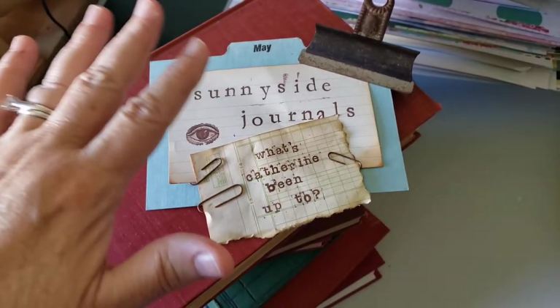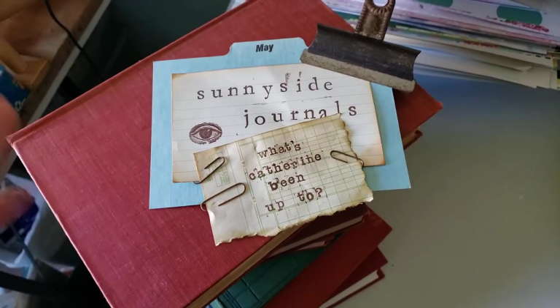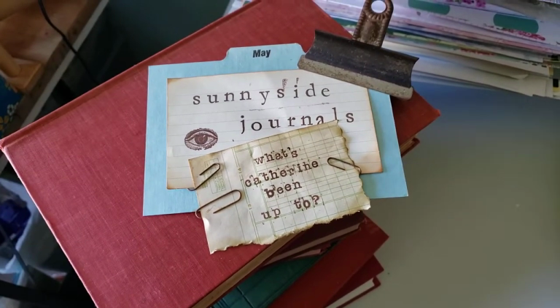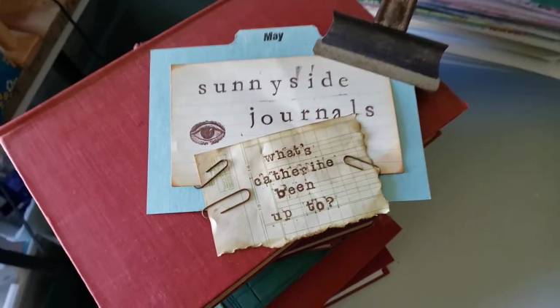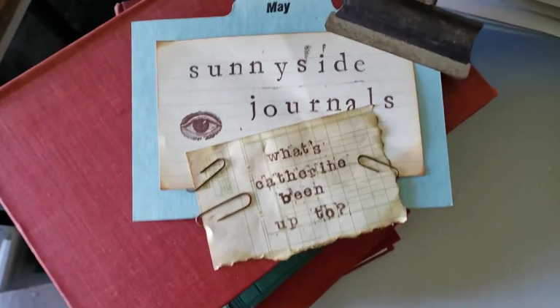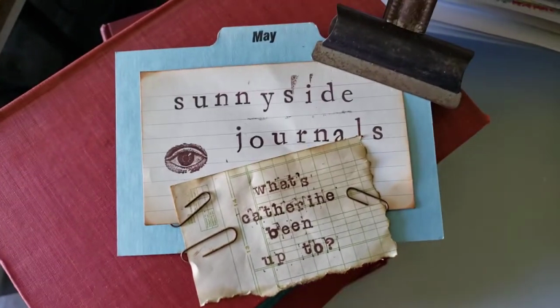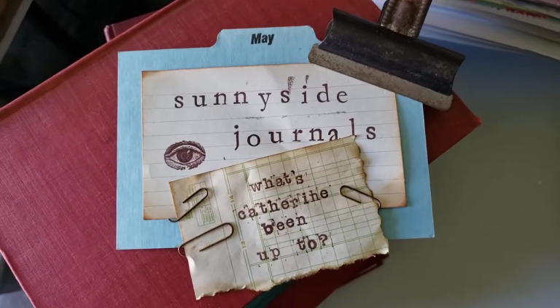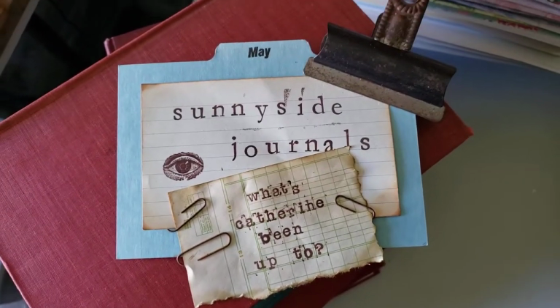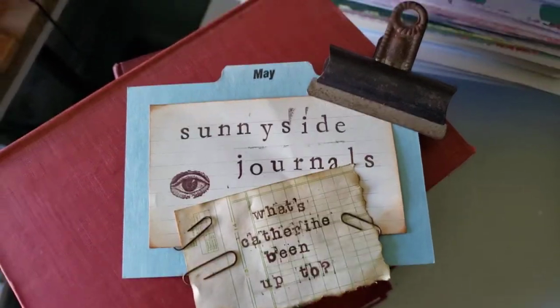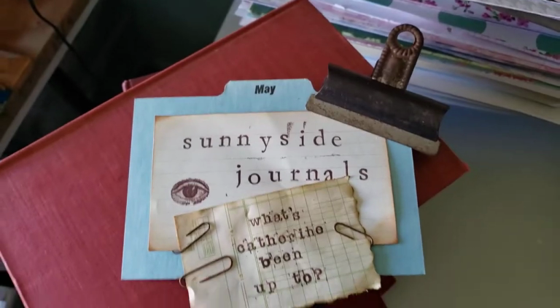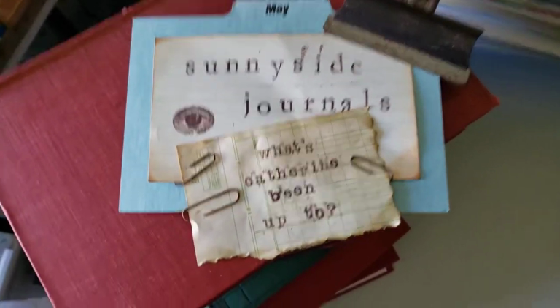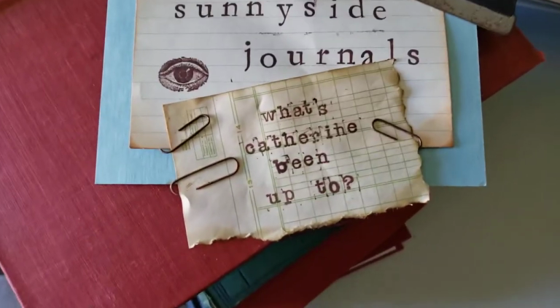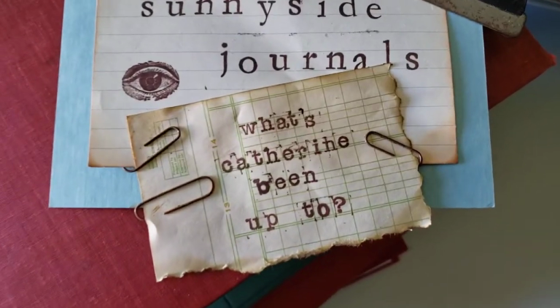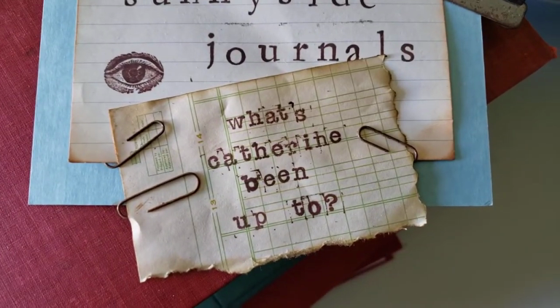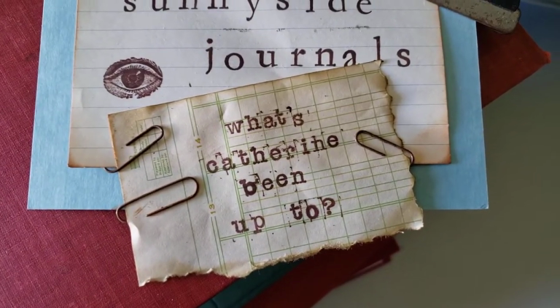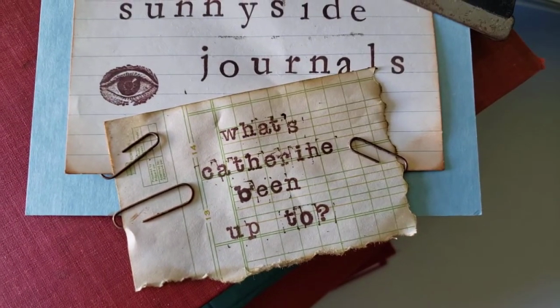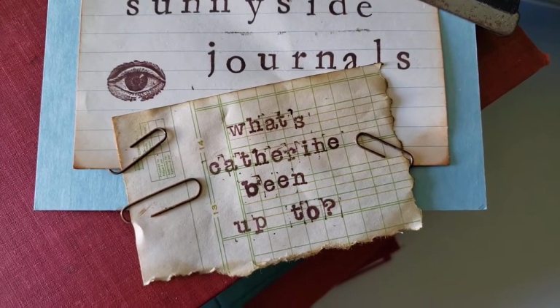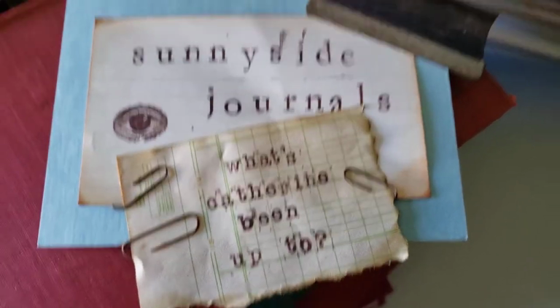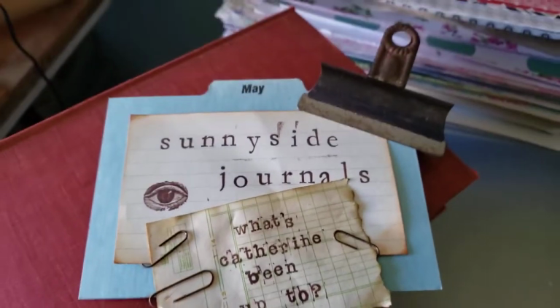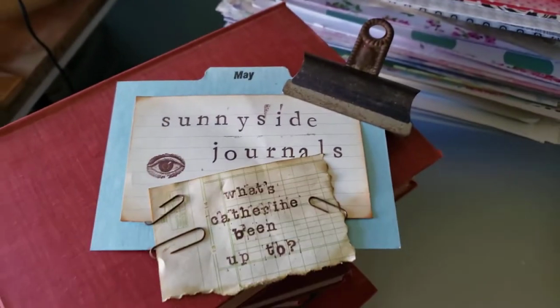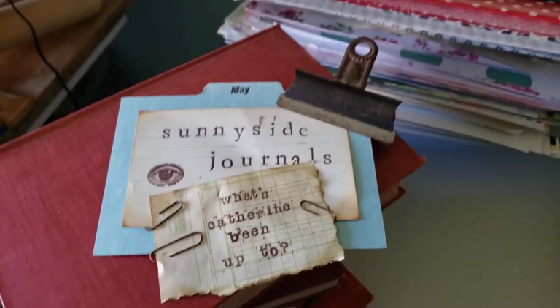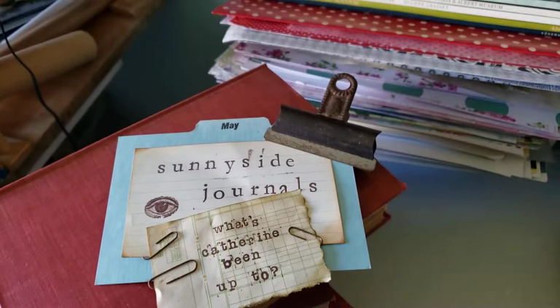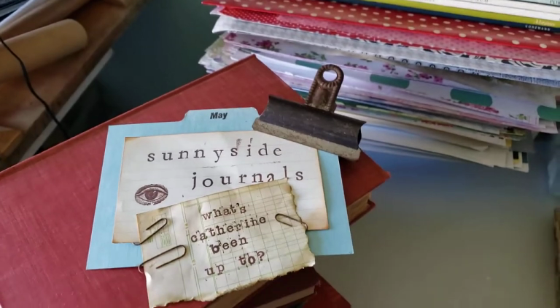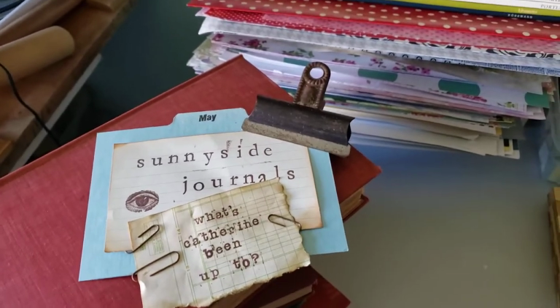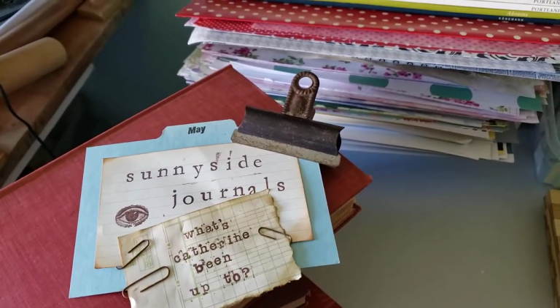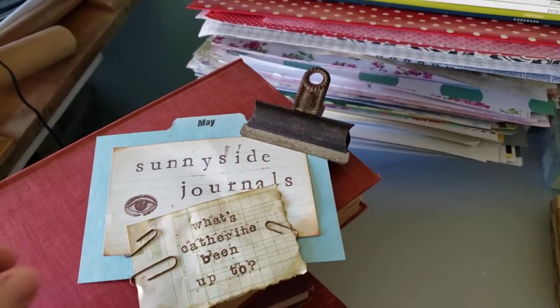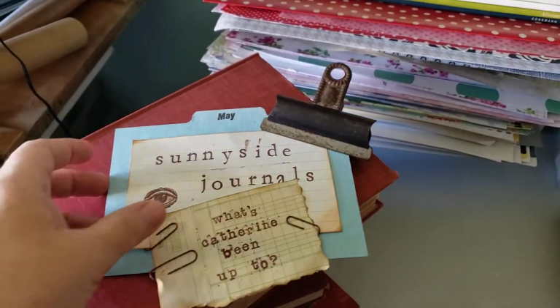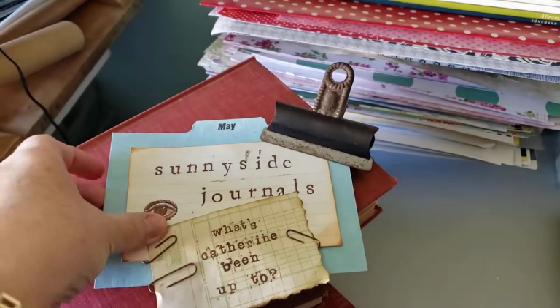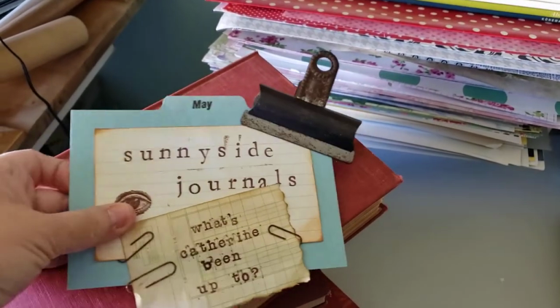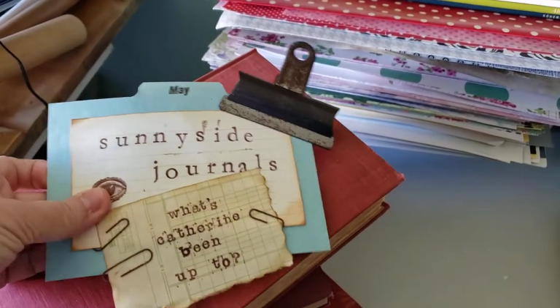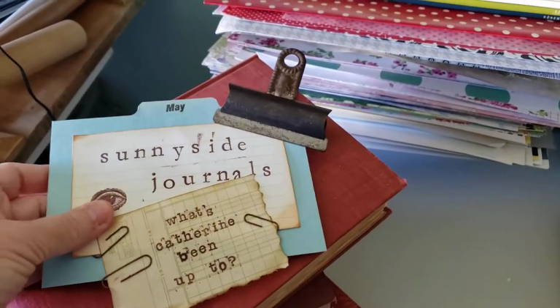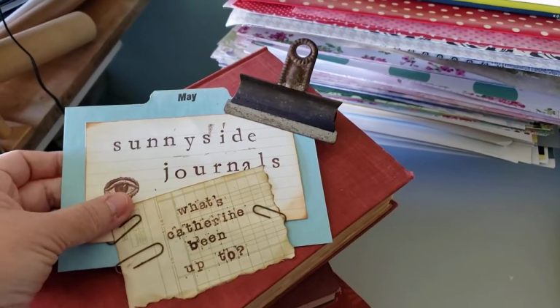Hi there! Welcome to Sunnyside Journals. I'm here with an episode of 'what's Catherine been up to?' because I haven't done one in a while. I've actually done a few and then for whatever reason they sort of got scrapped.